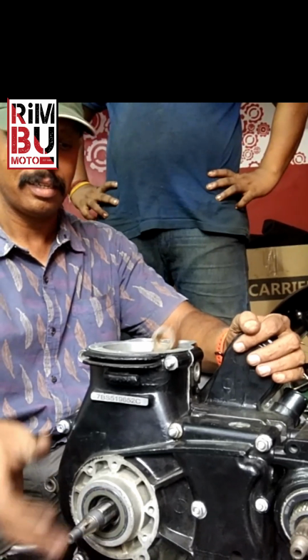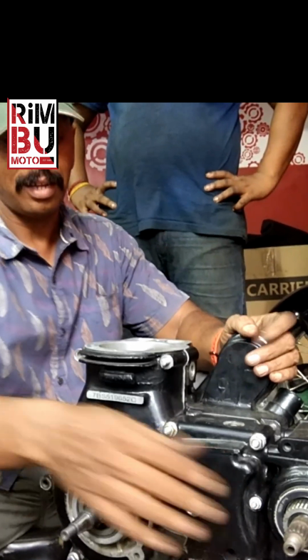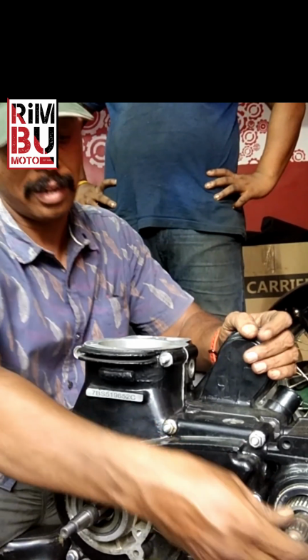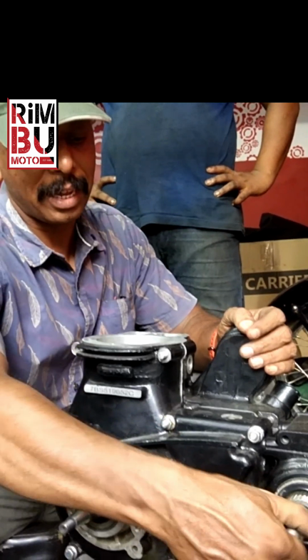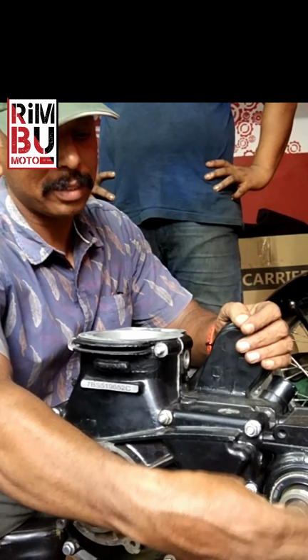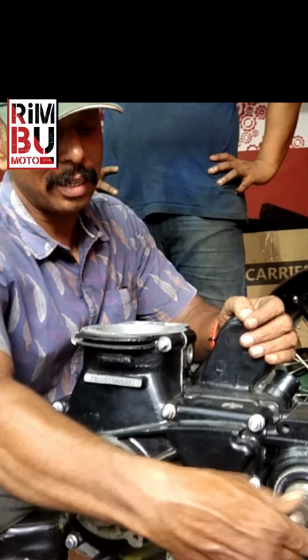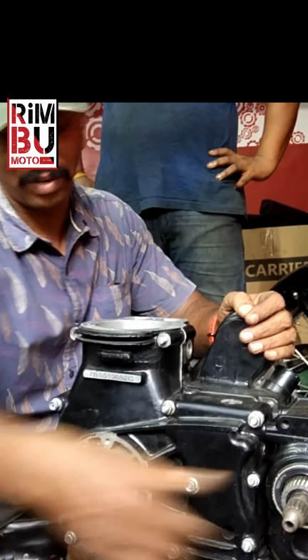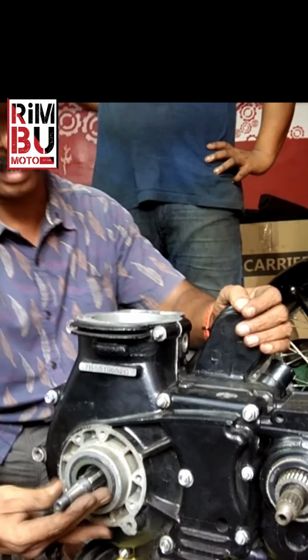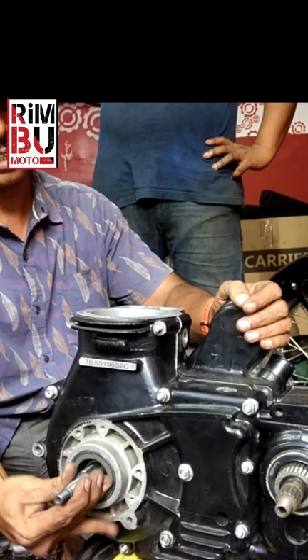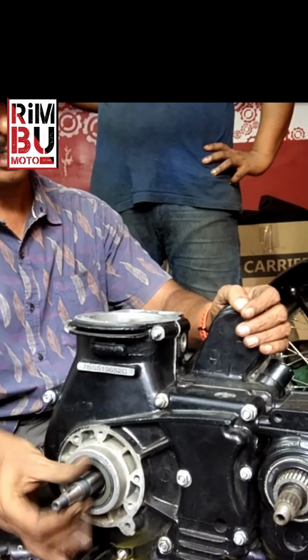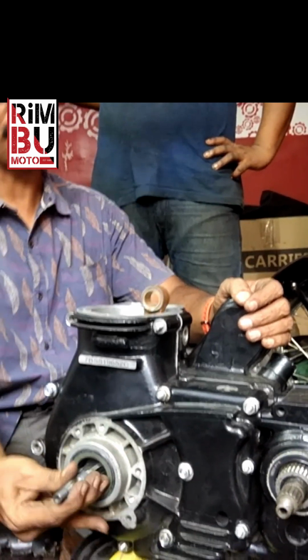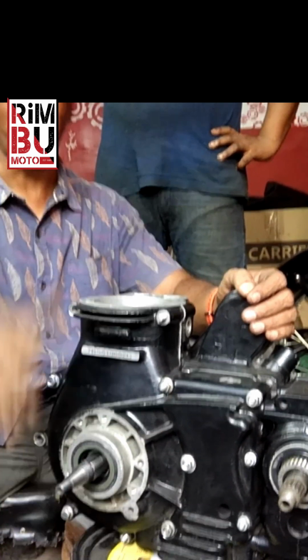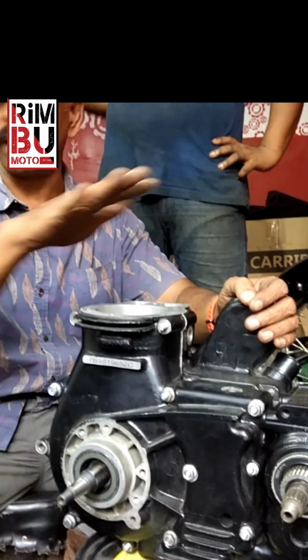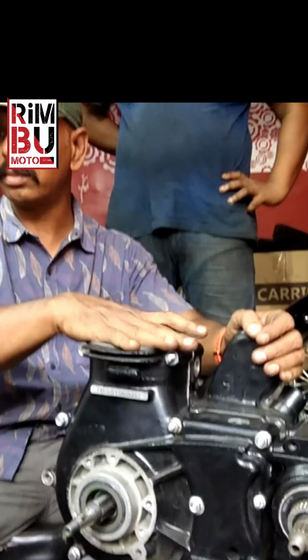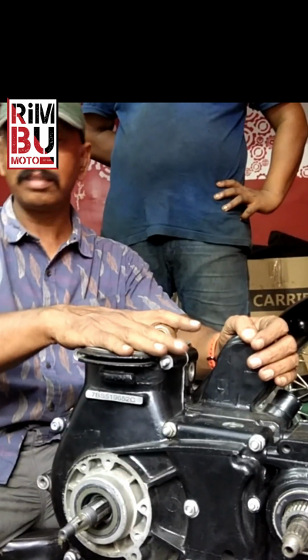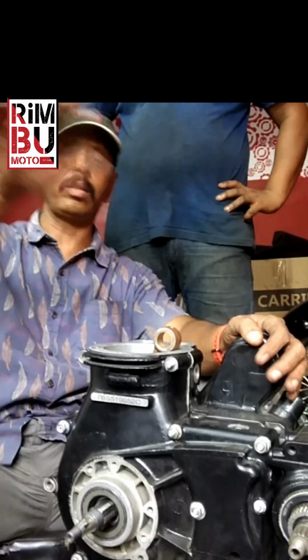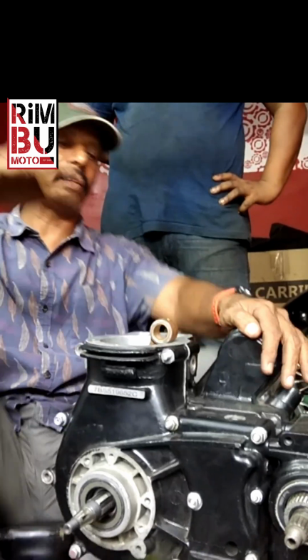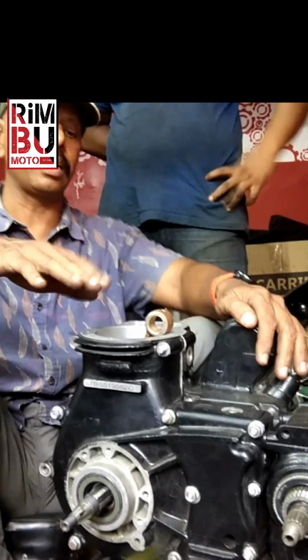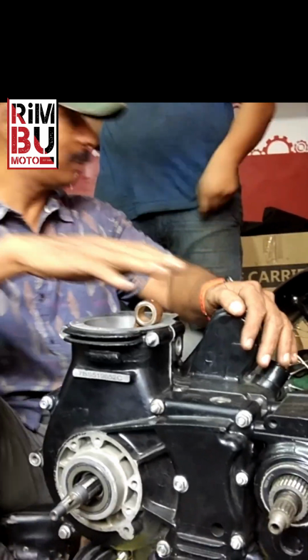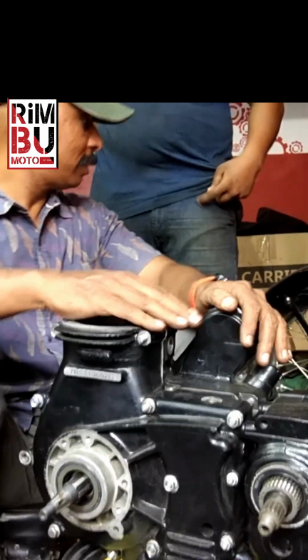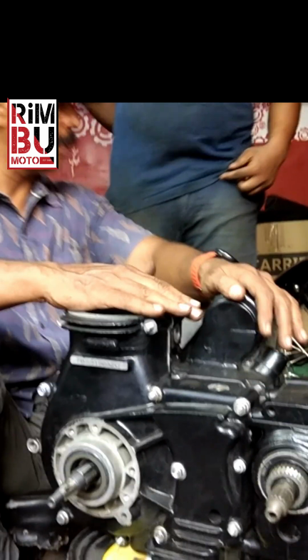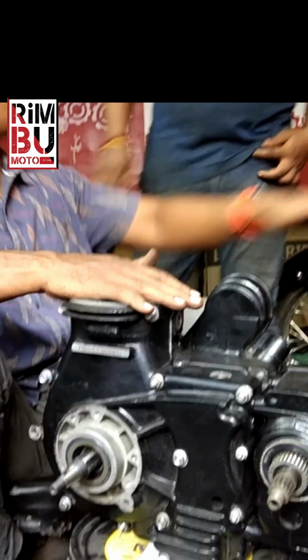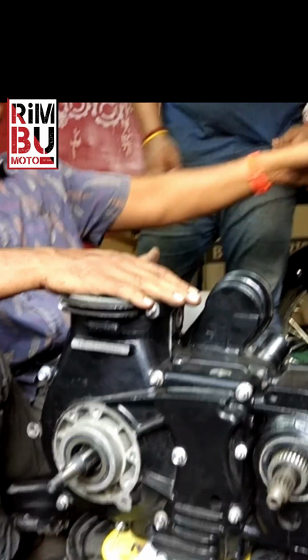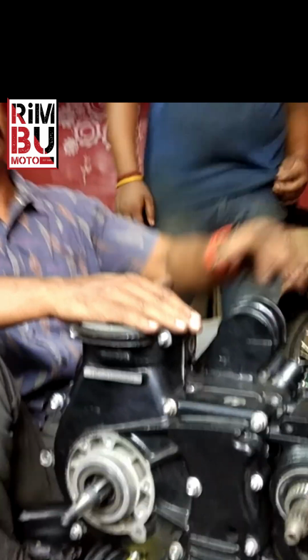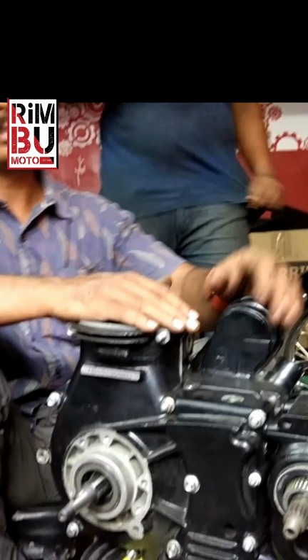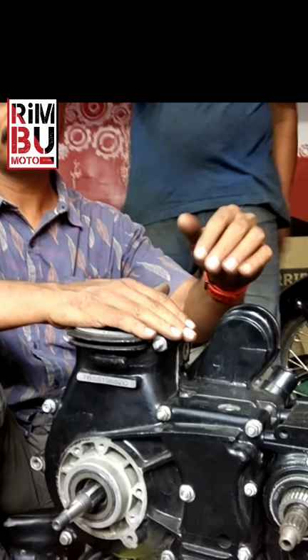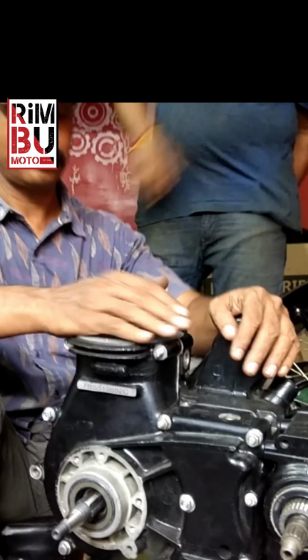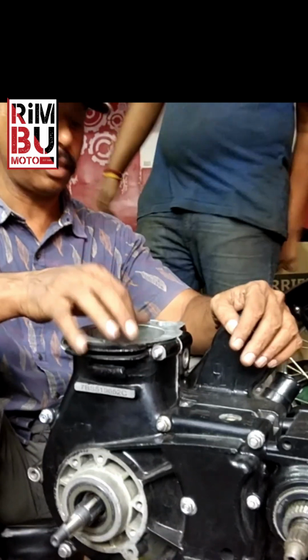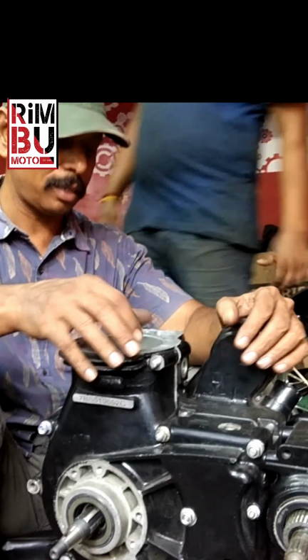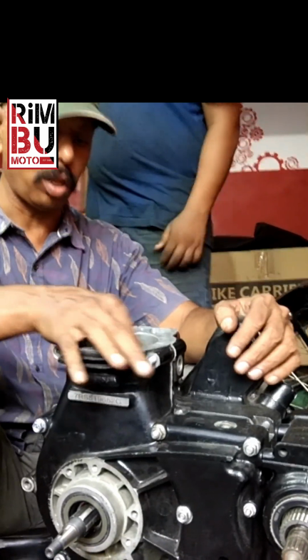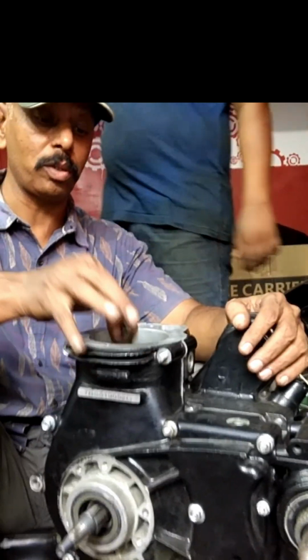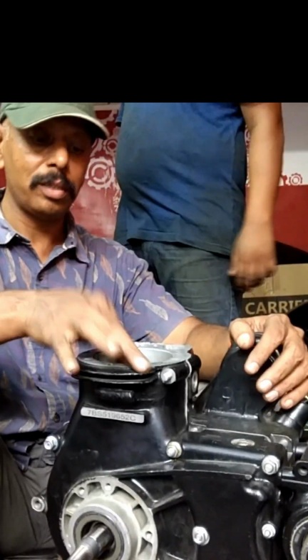With this tool in hand, you are ready to check the connecting rod for any twist or bend. I will demonstrate my precise techniques for checking it right here in the video.